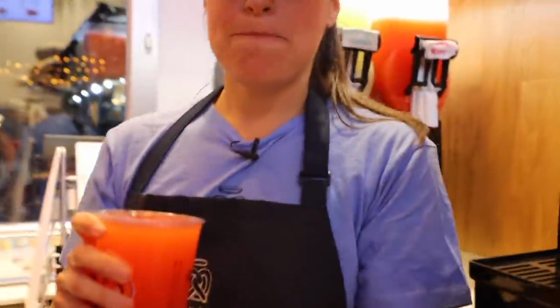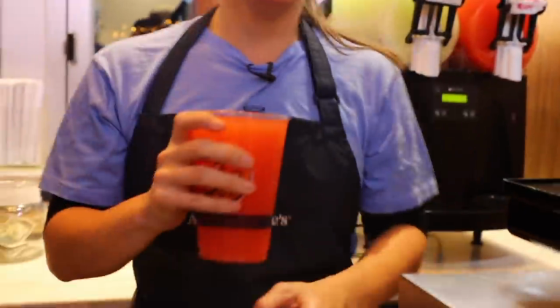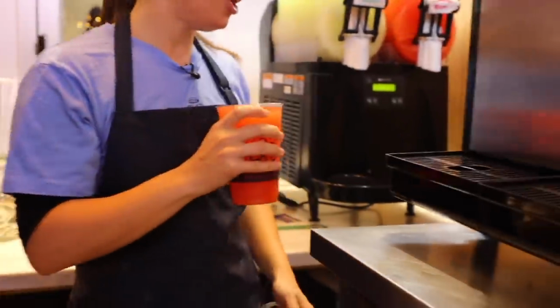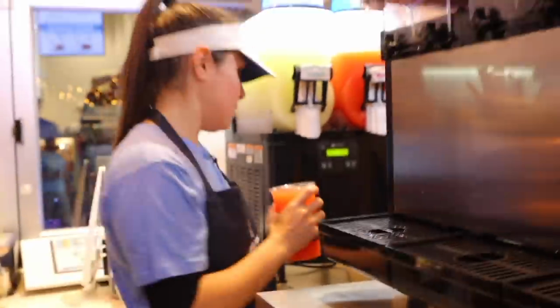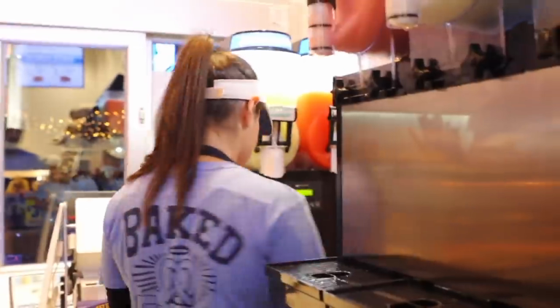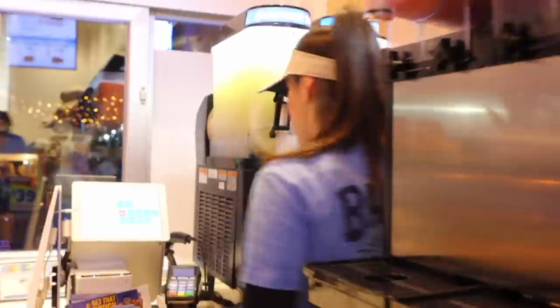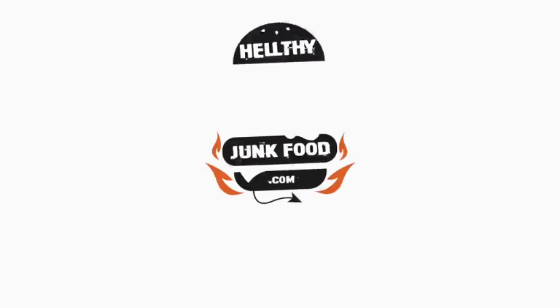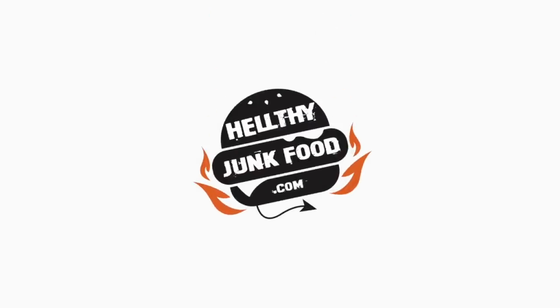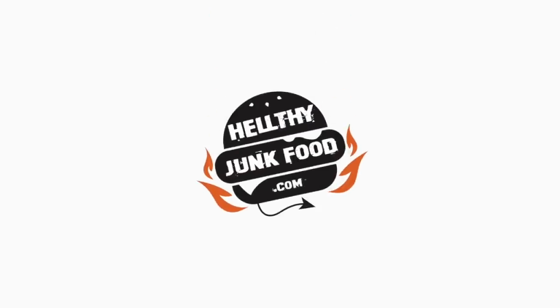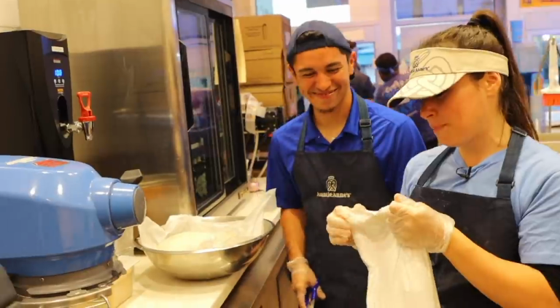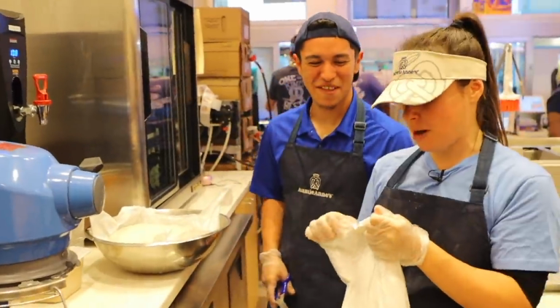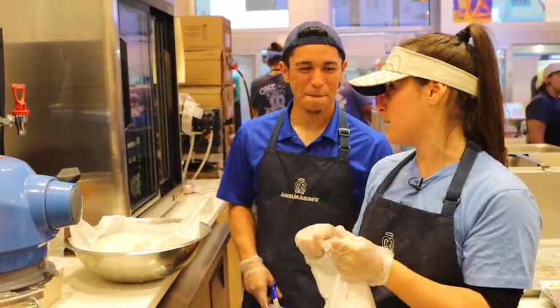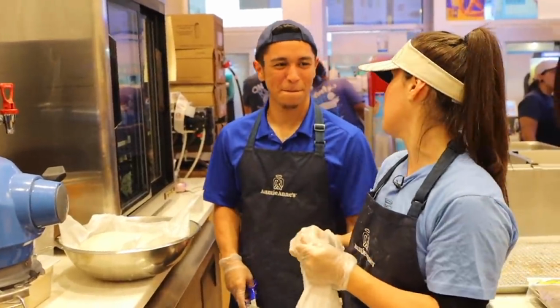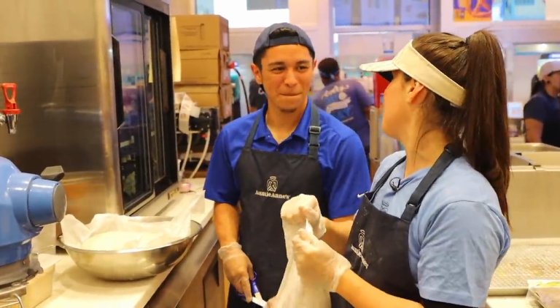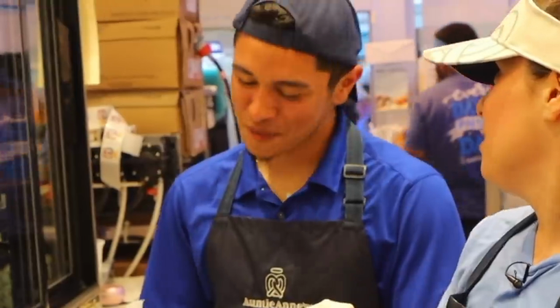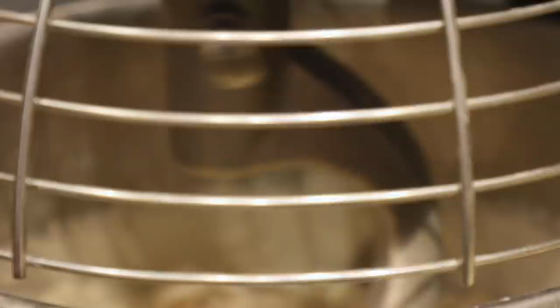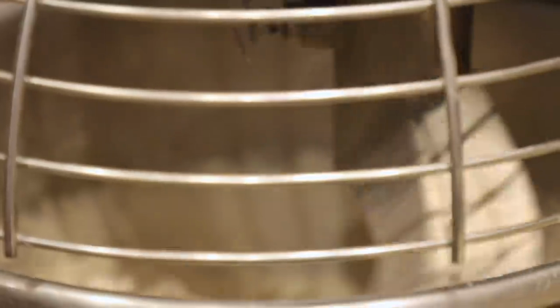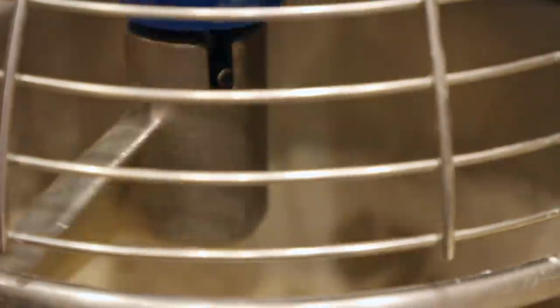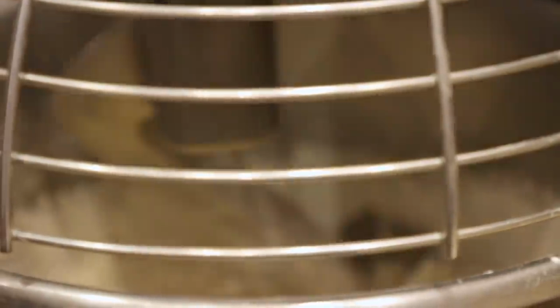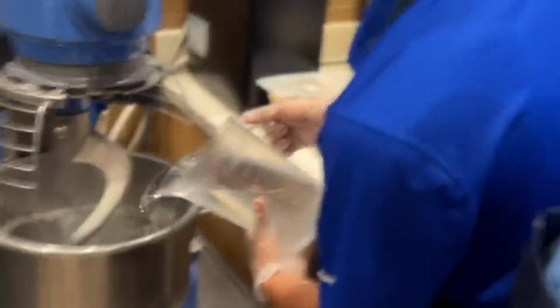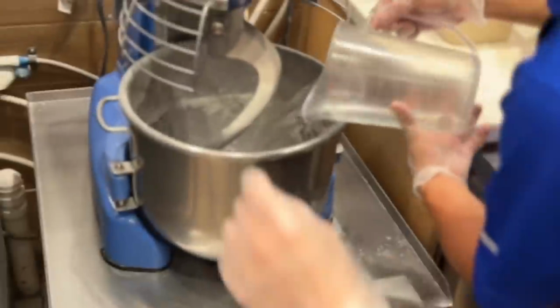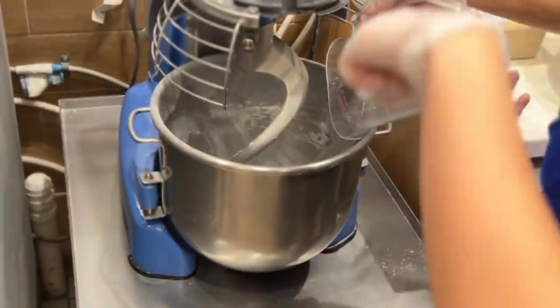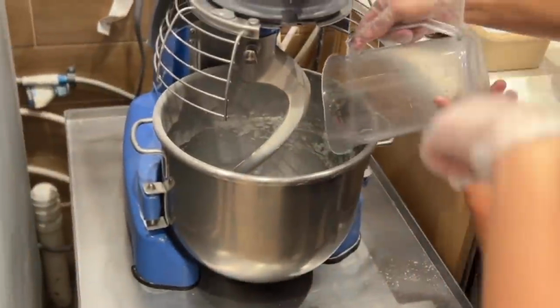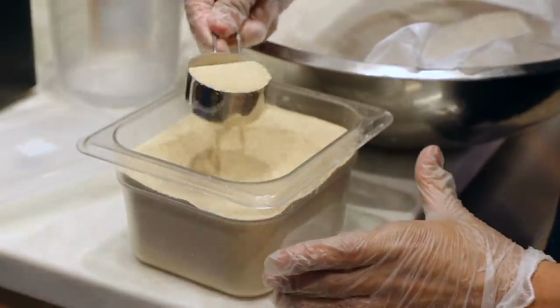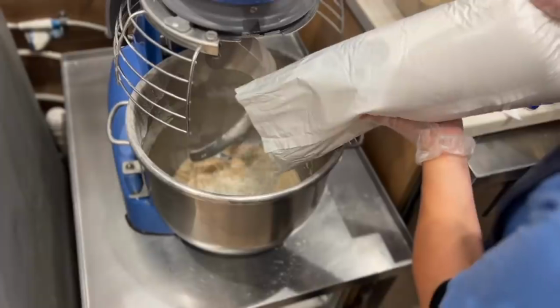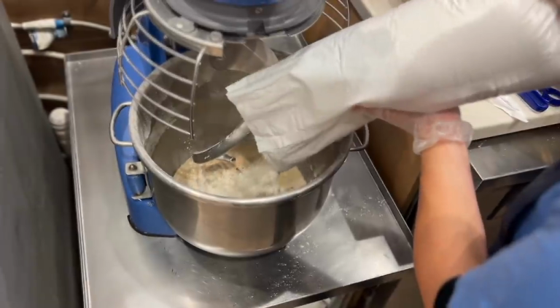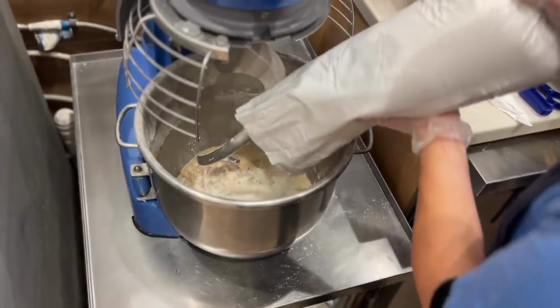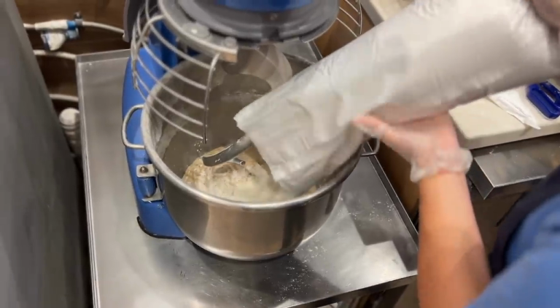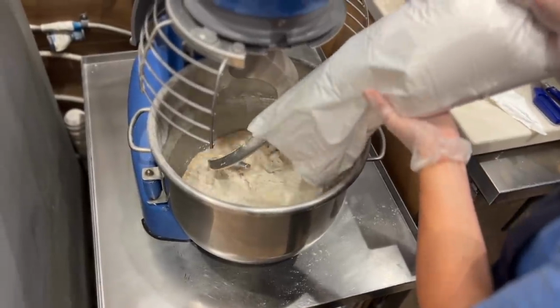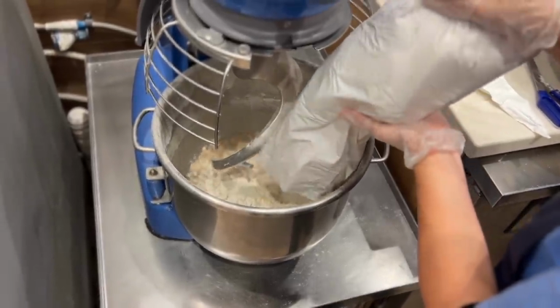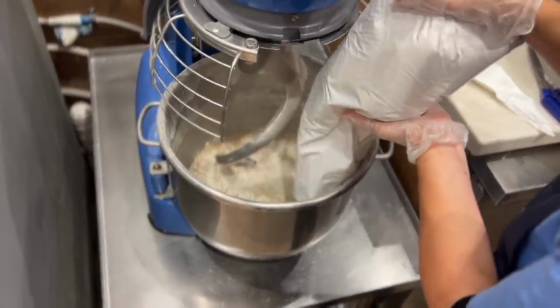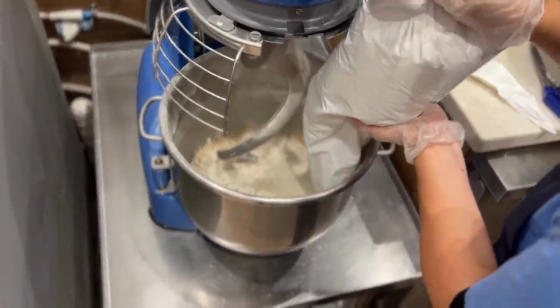I make bread sometimes, I'm a bread maker. I'm gonna go ahead and show you guys how to make a dough. You always want to put the water in first, then the yeast, then the flour.